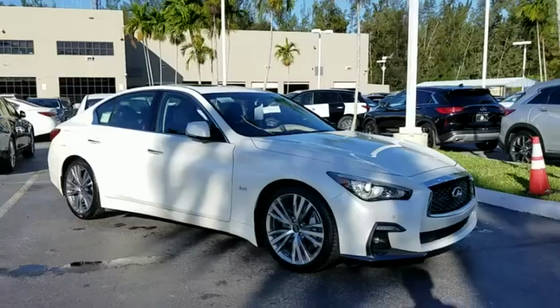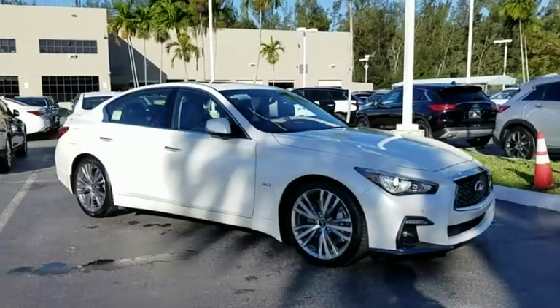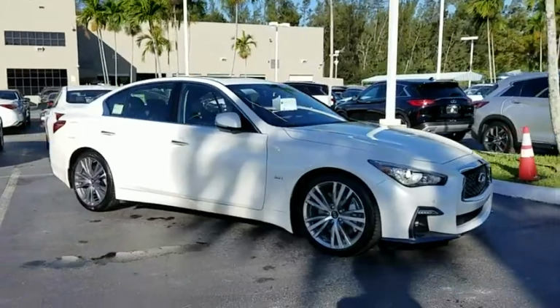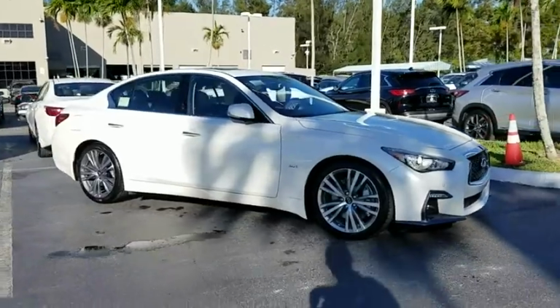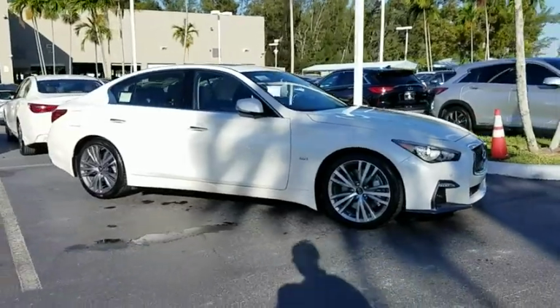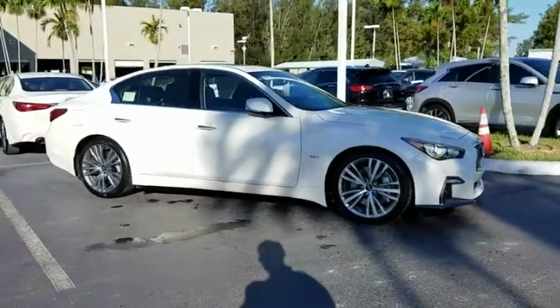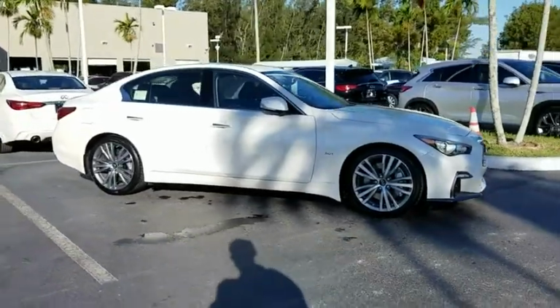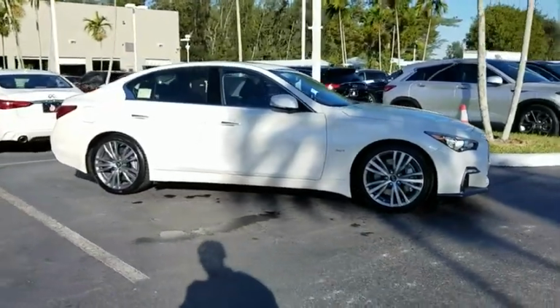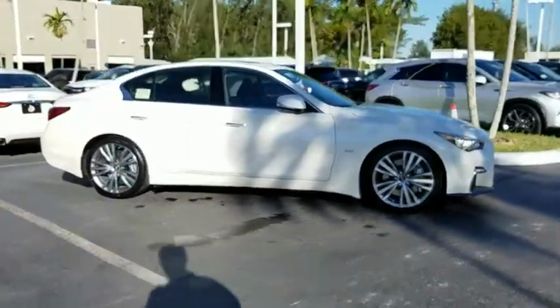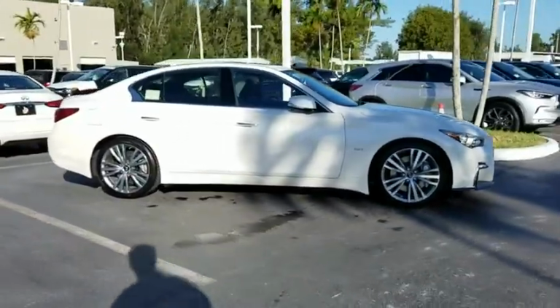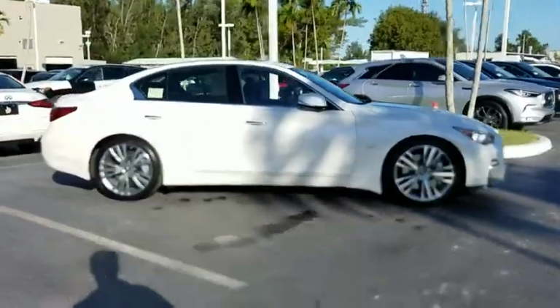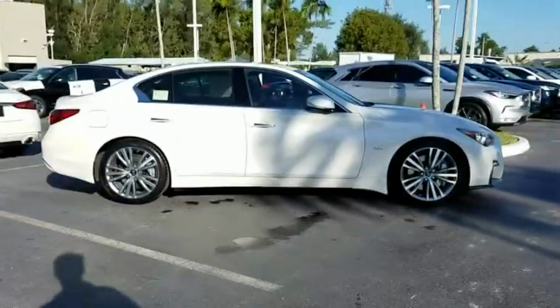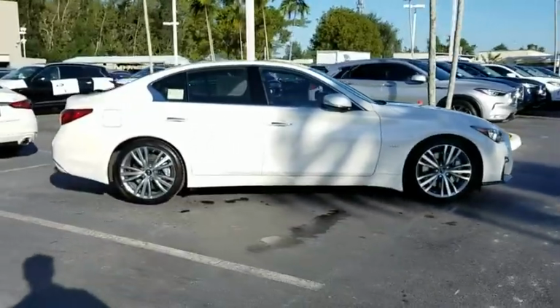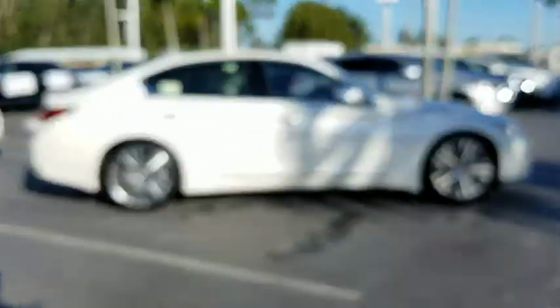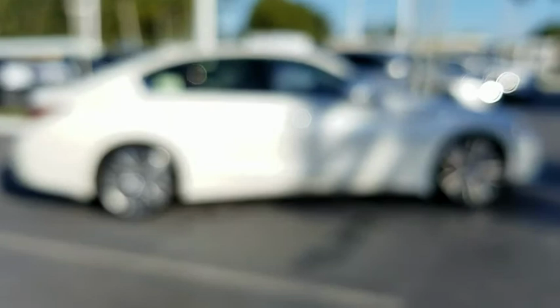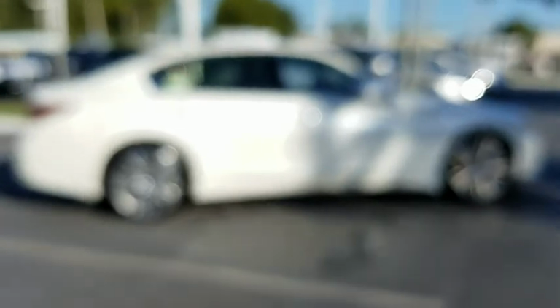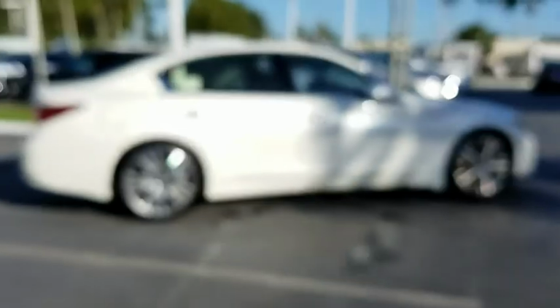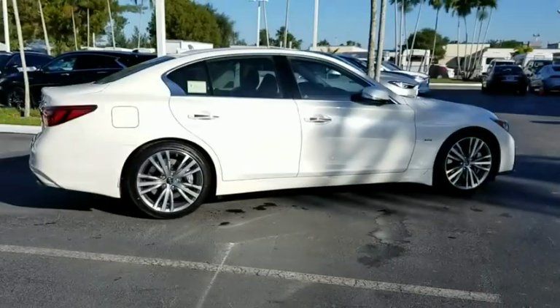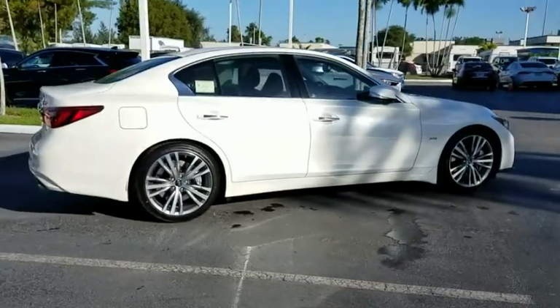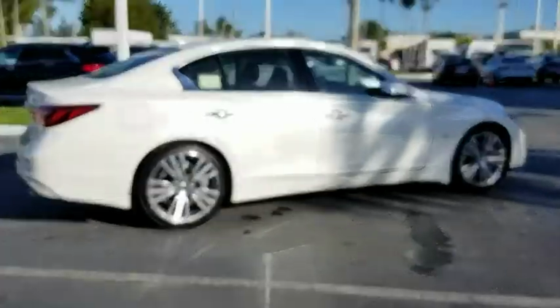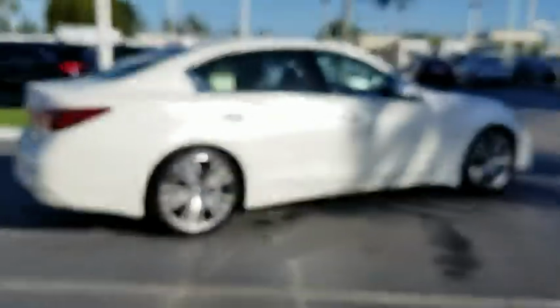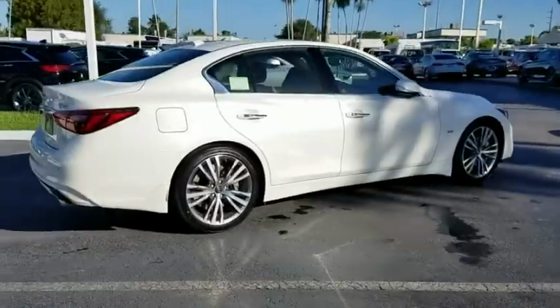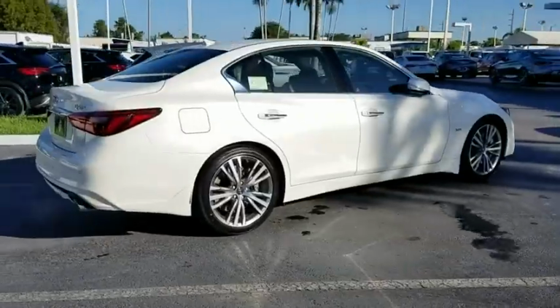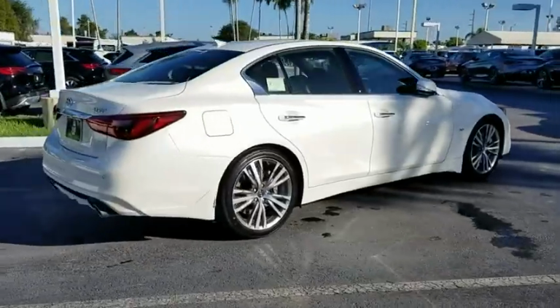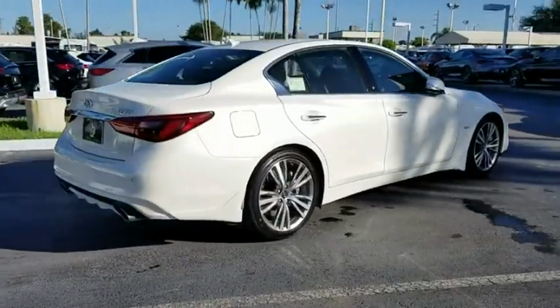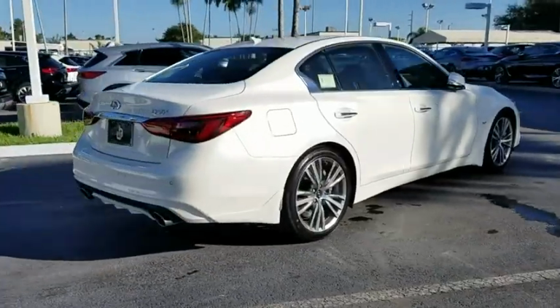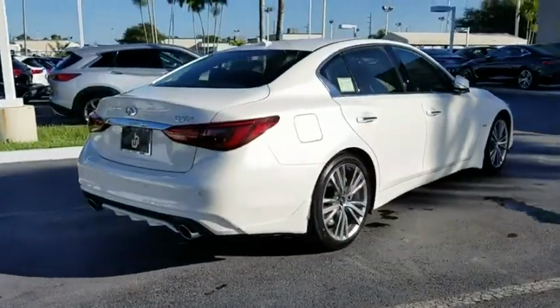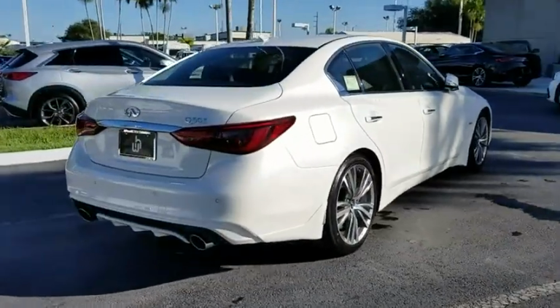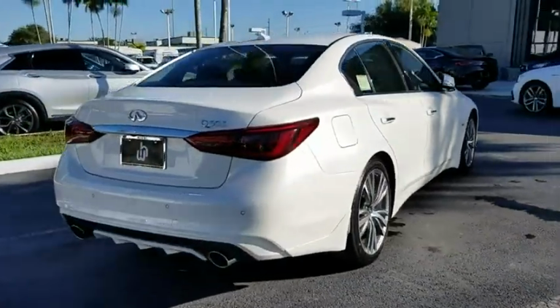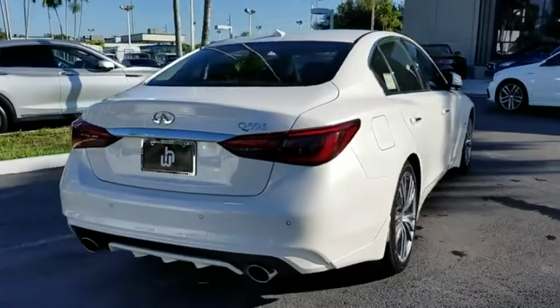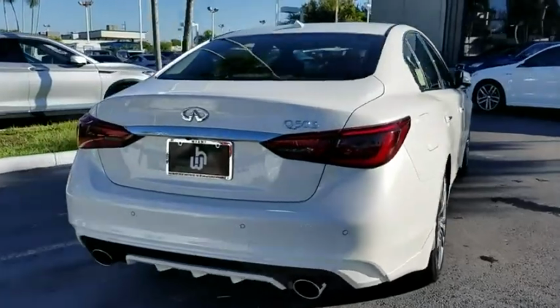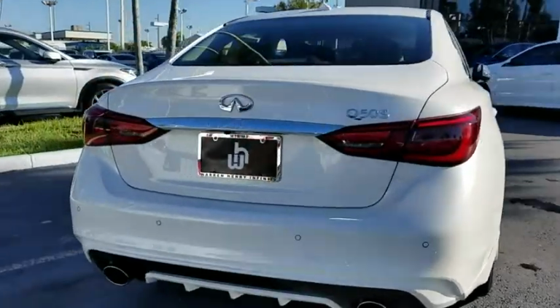2019 Infiniti Q50. The Q50 has elevated design expression by breaking all the design rules. Along with the signature appearance, it also comes with power.